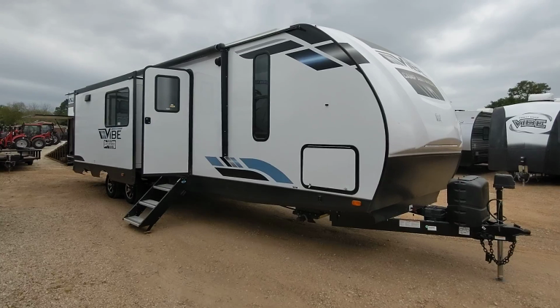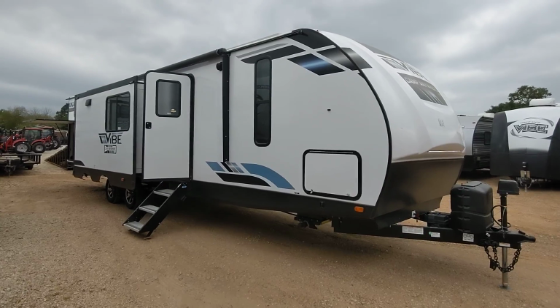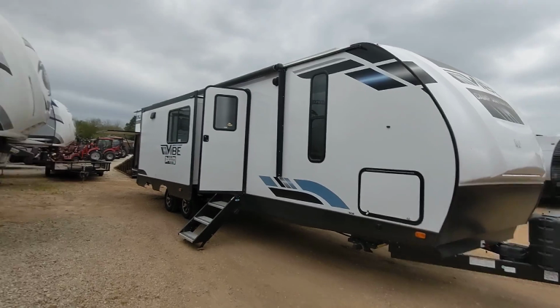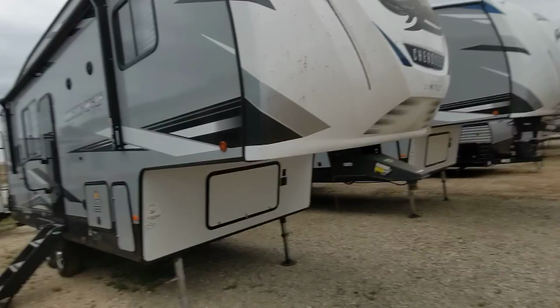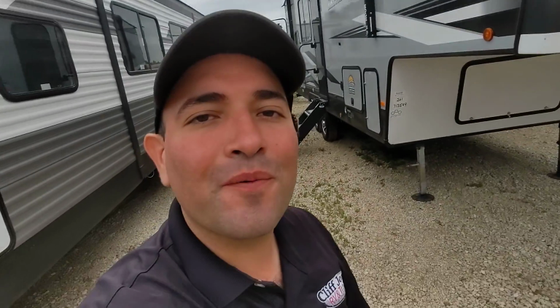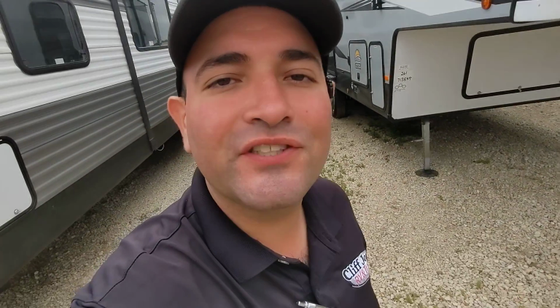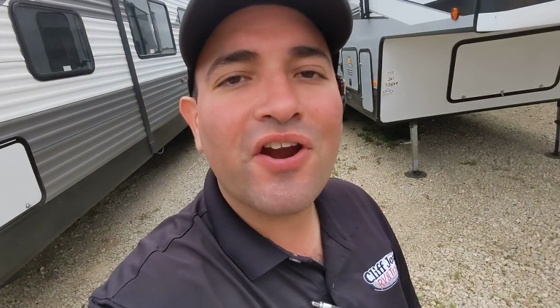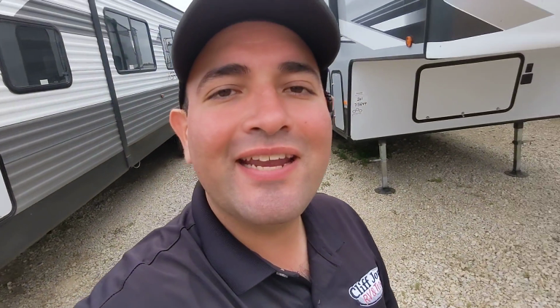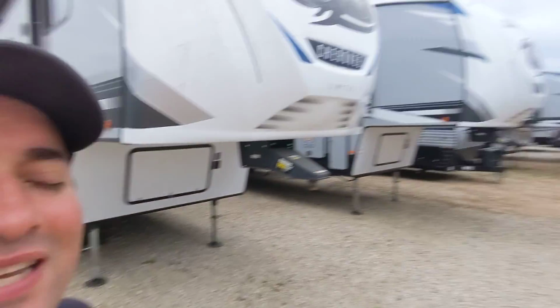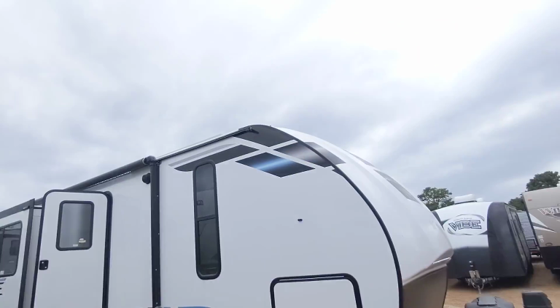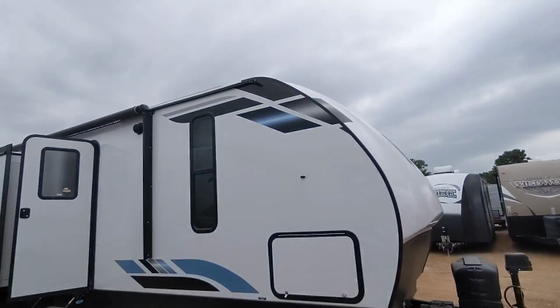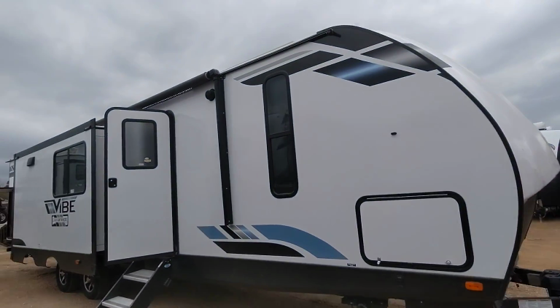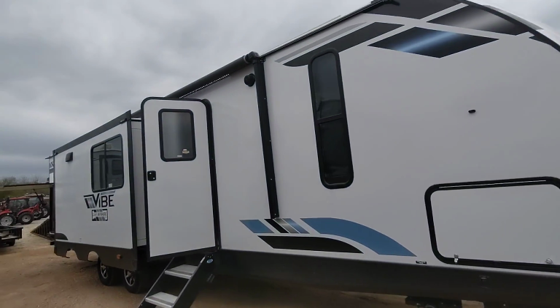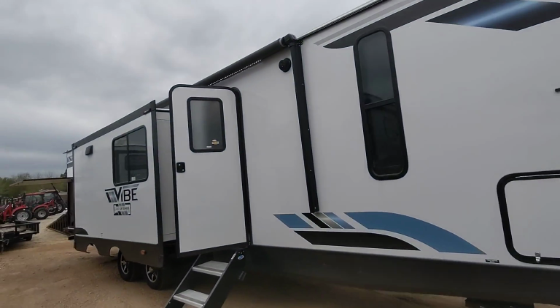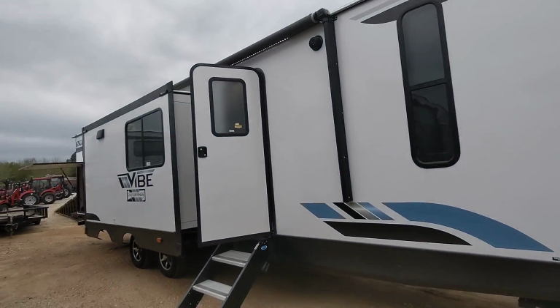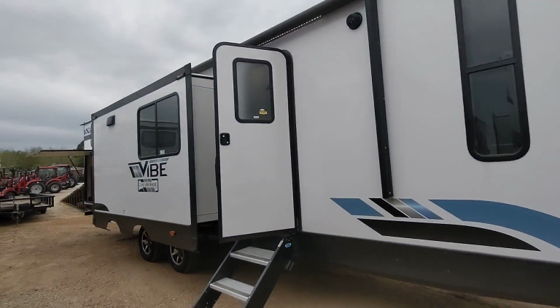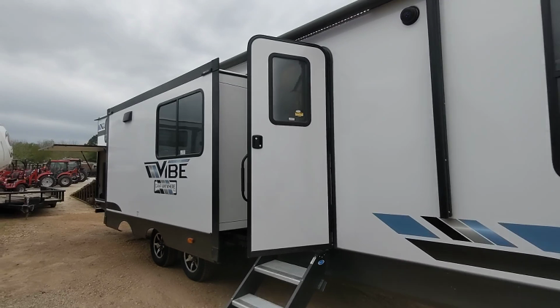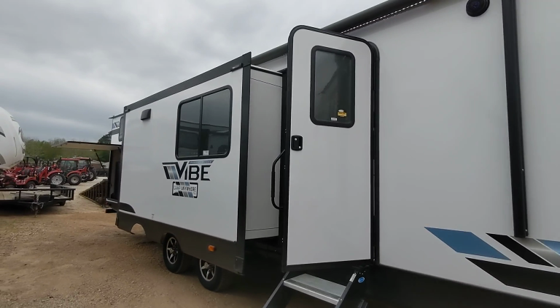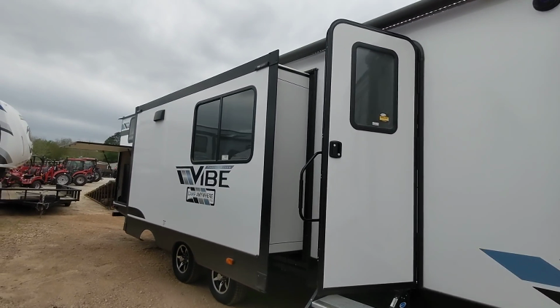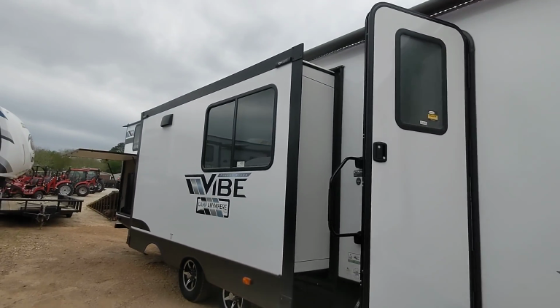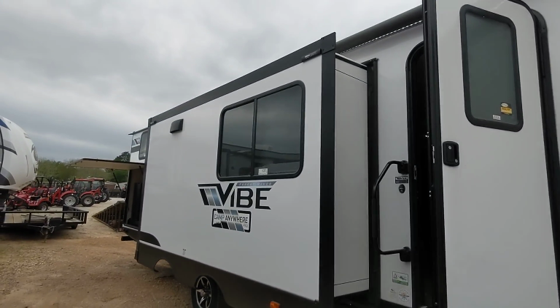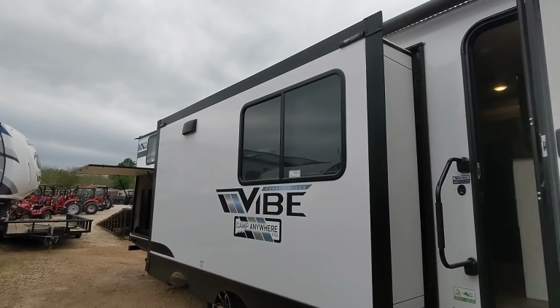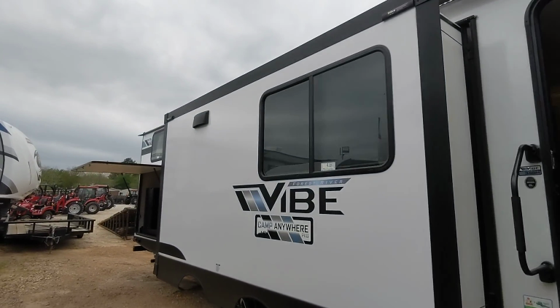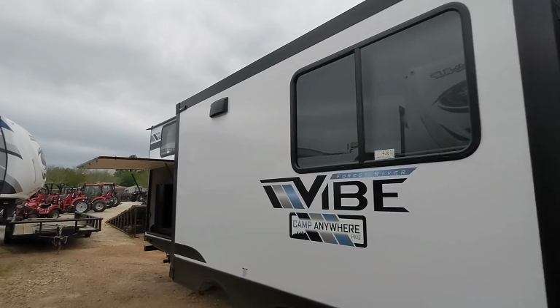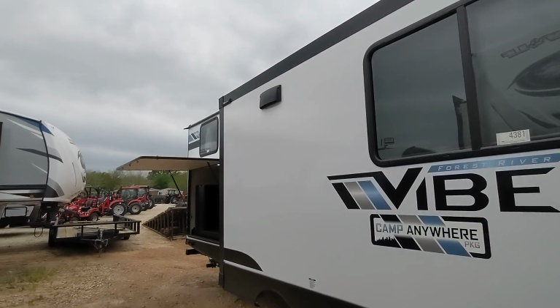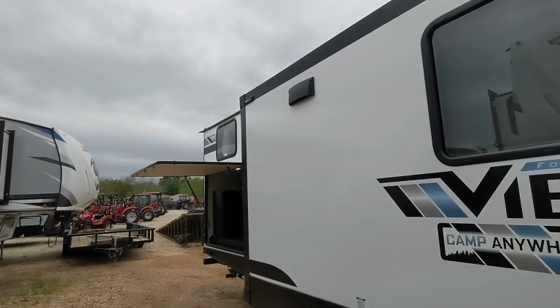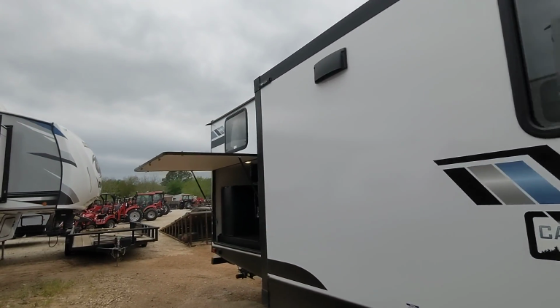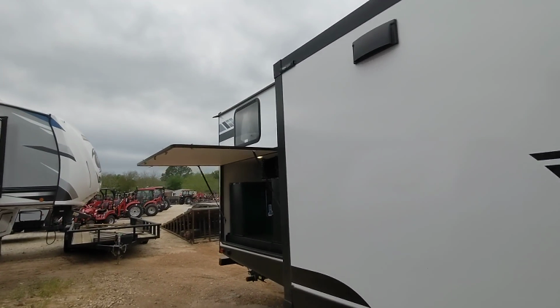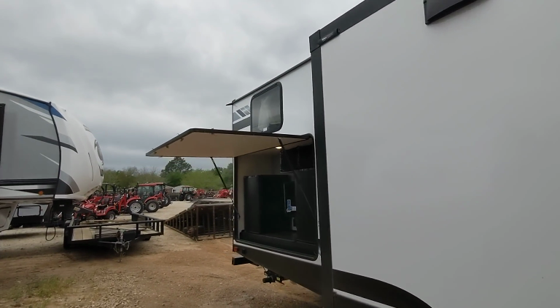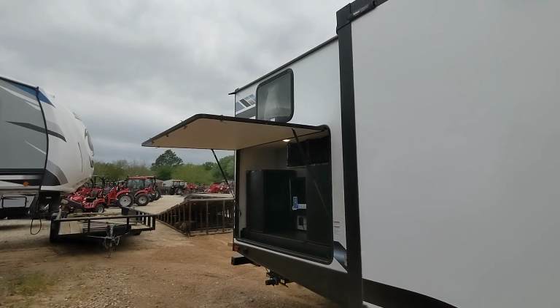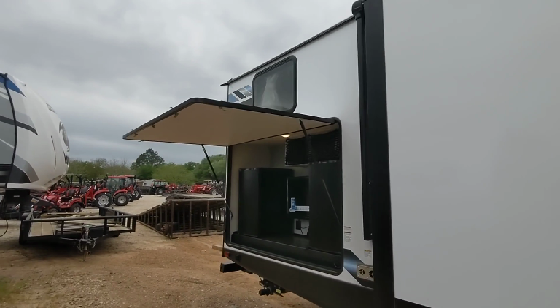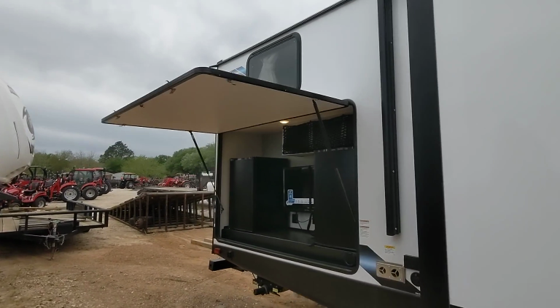Hey Nick, Nico from Cliff Jones RV here in Seeley. I want to make a quick video to say thank you so much for coming by, spending time with me and giving me the opportunity to earn your business on this awesome Vibe 34BH.